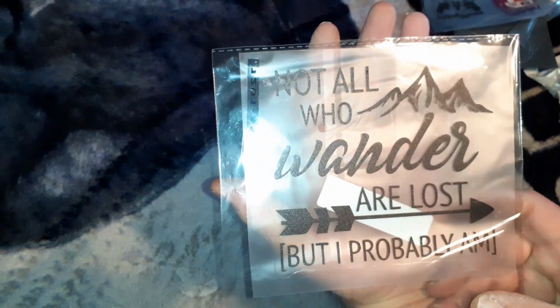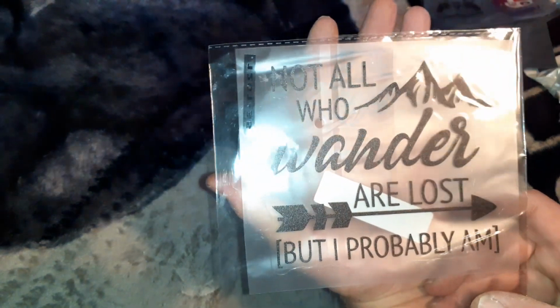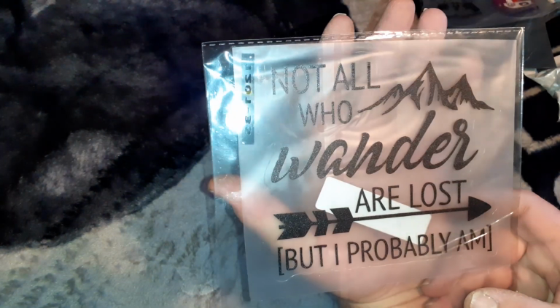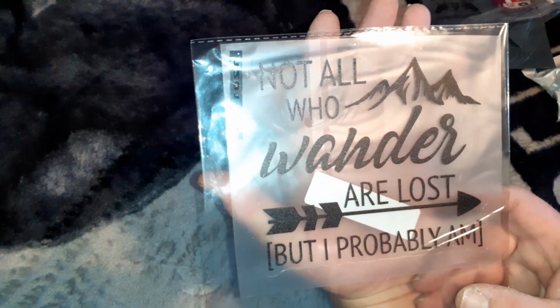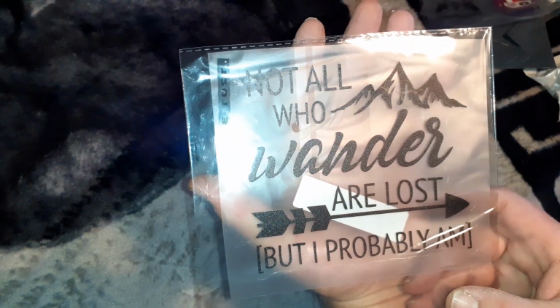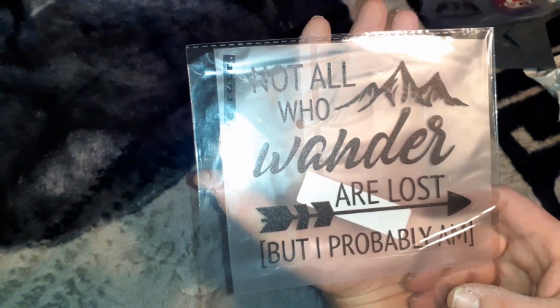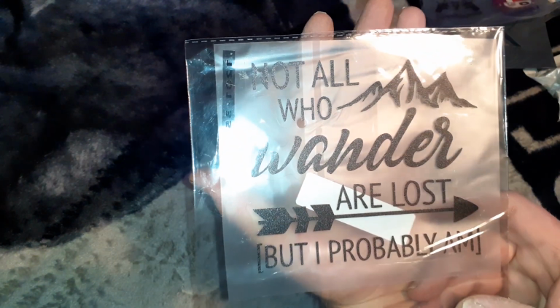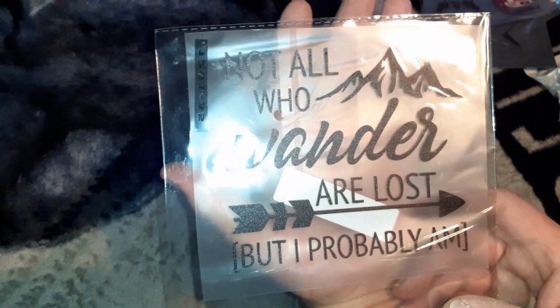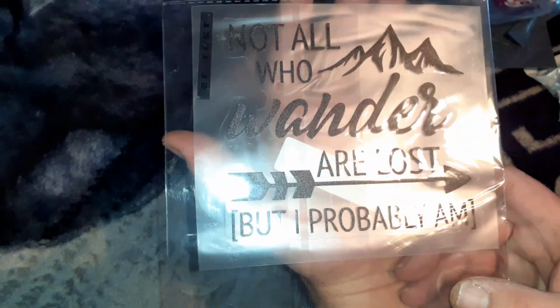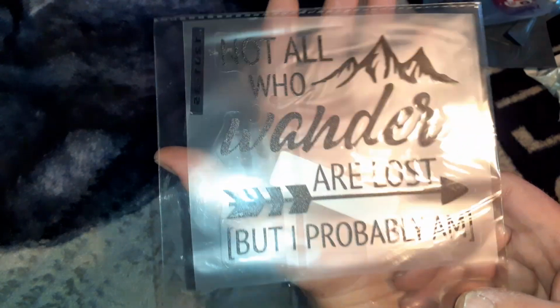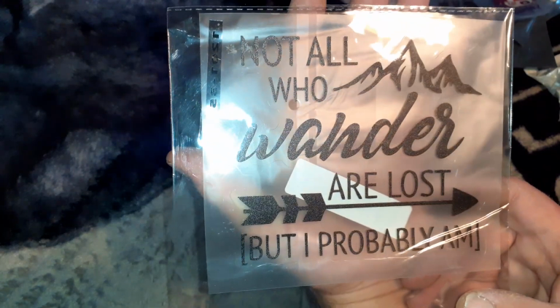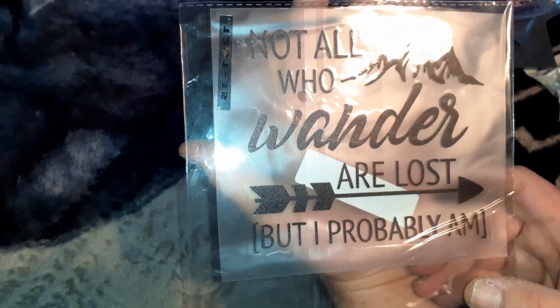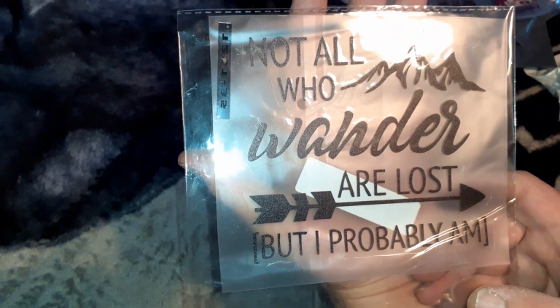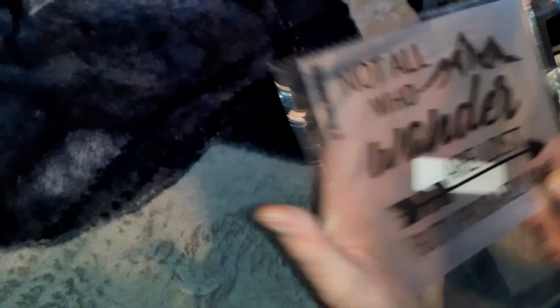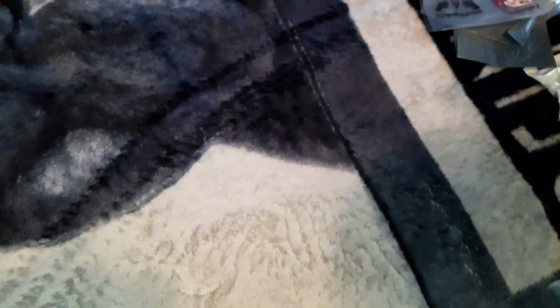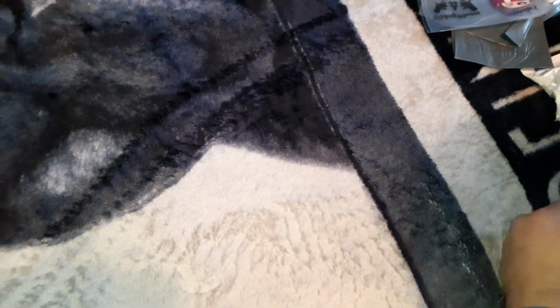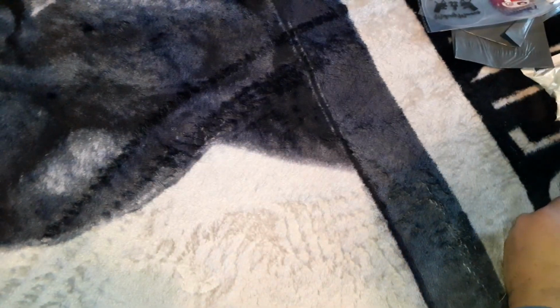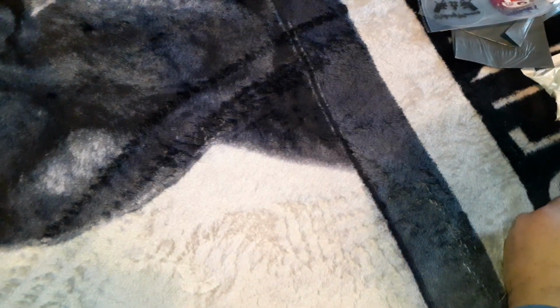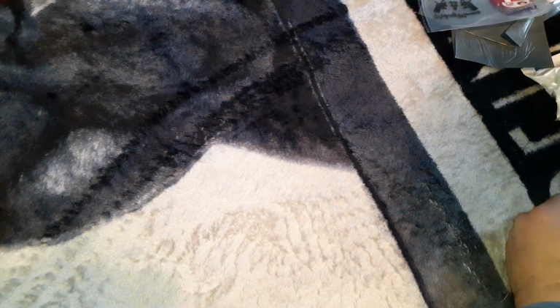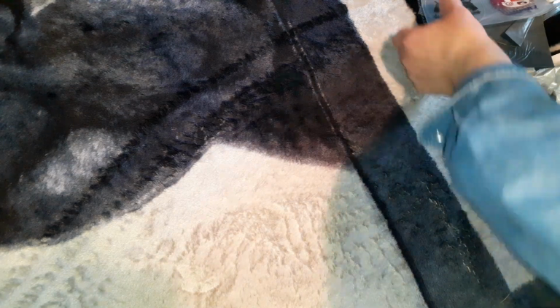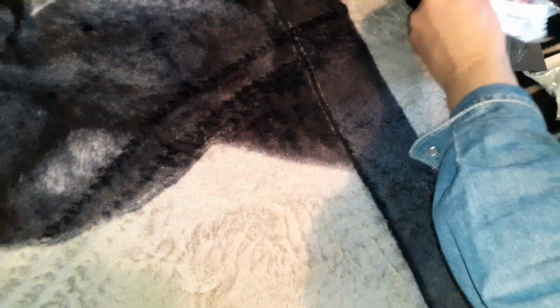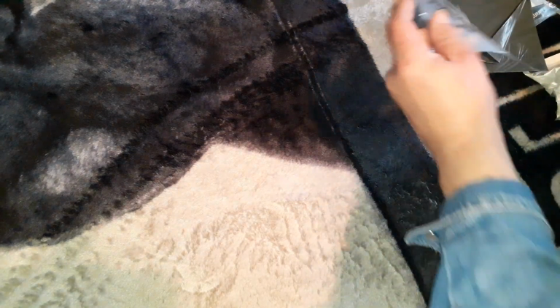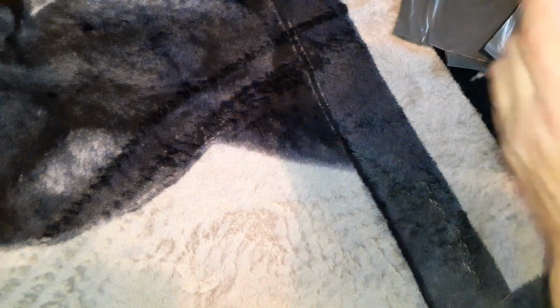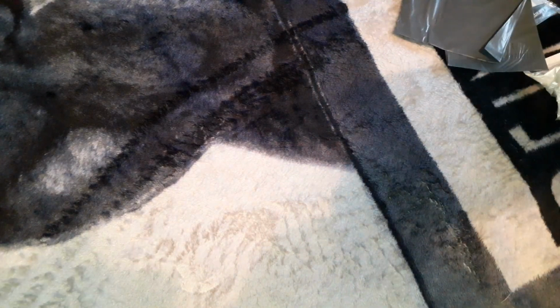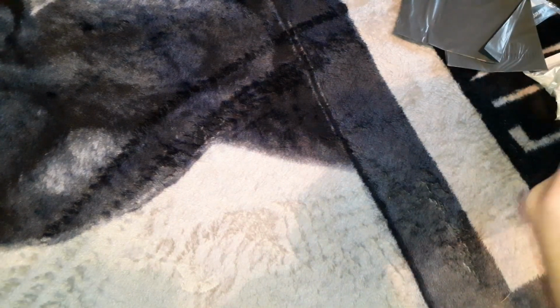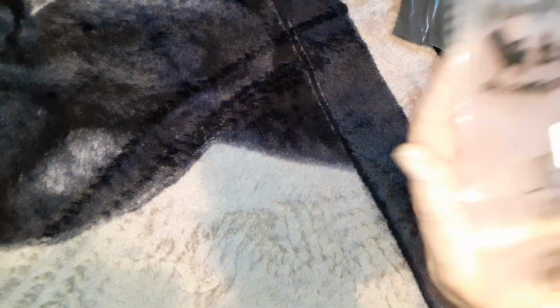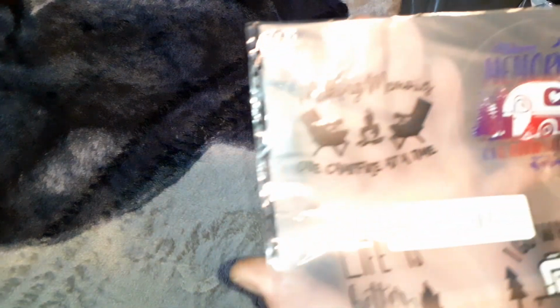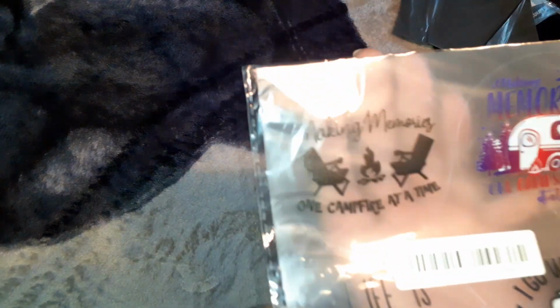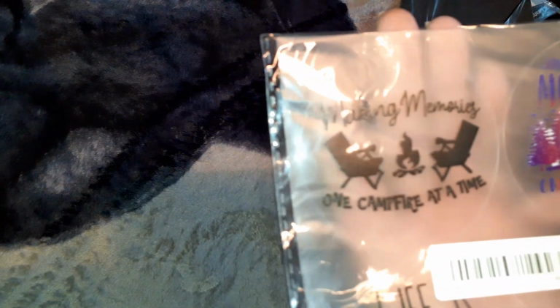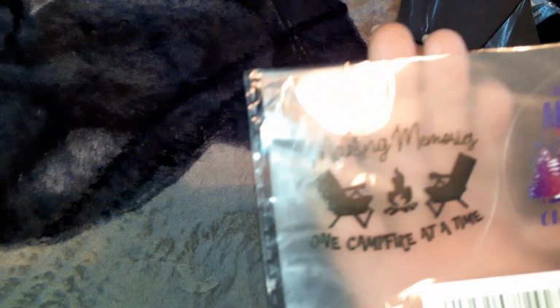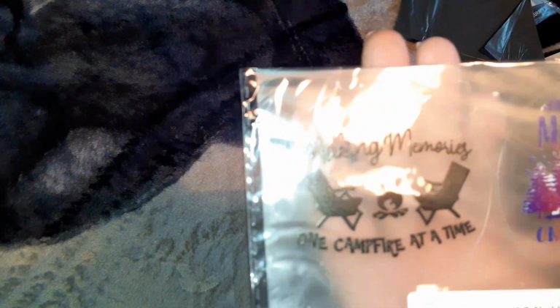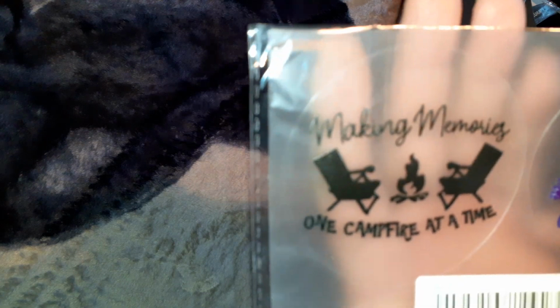That one is bad. Those ones are a bit weird. I don't know if they would be, but yeah, they're still good.